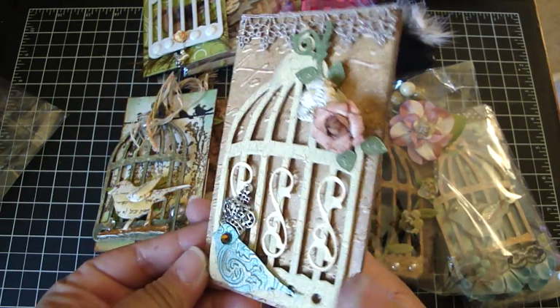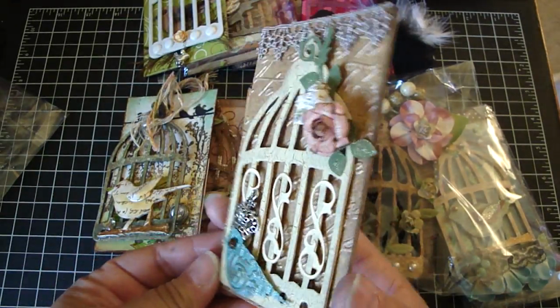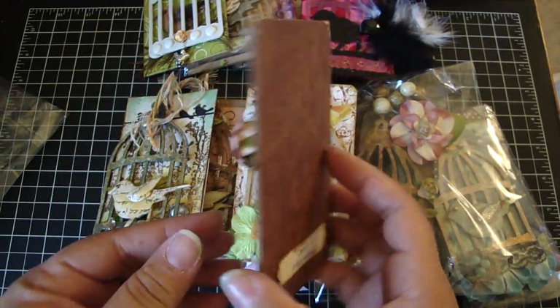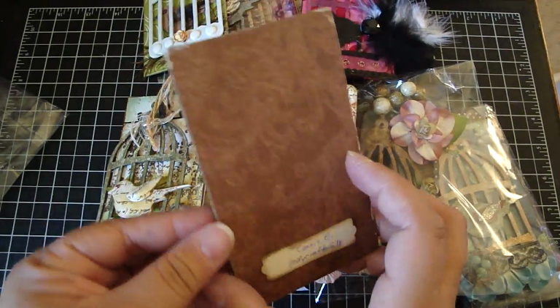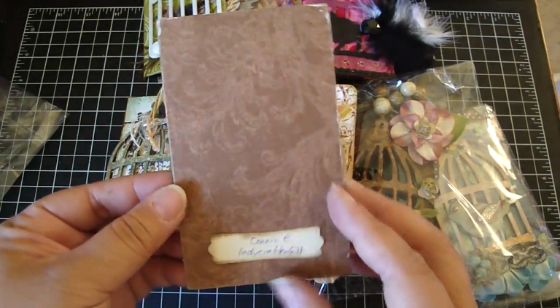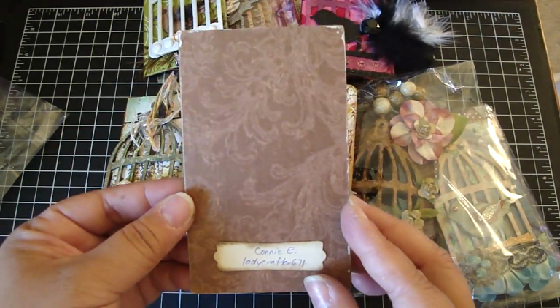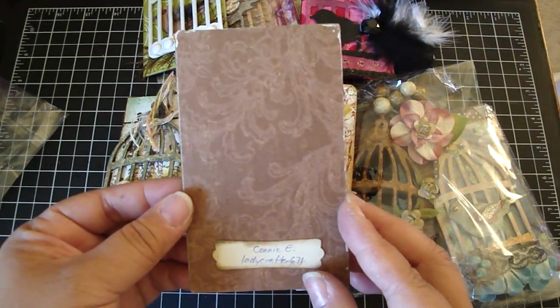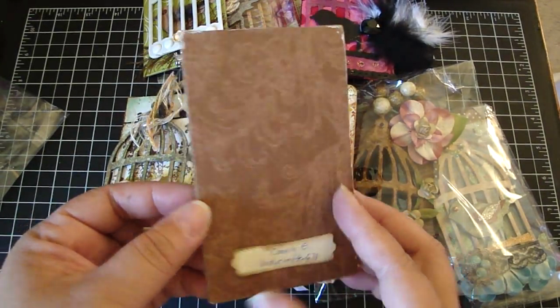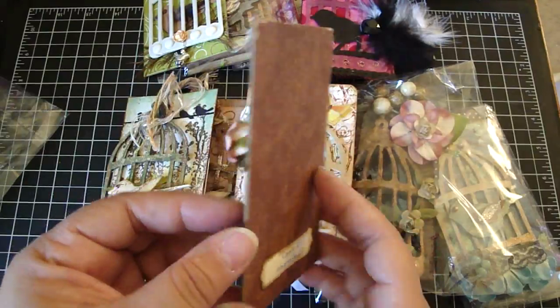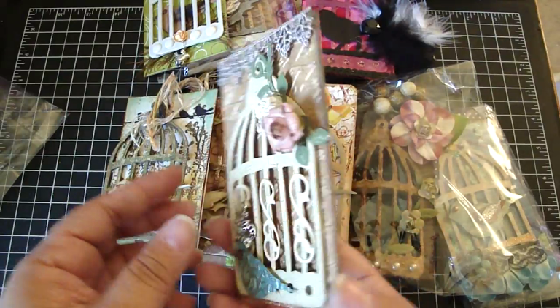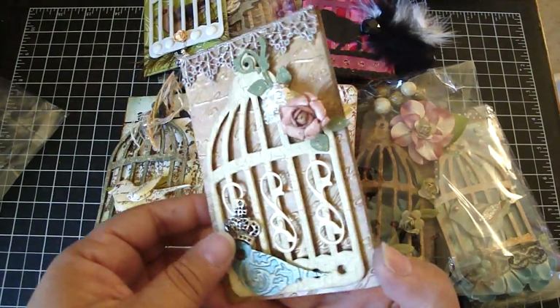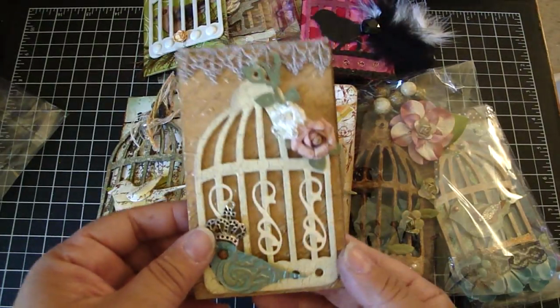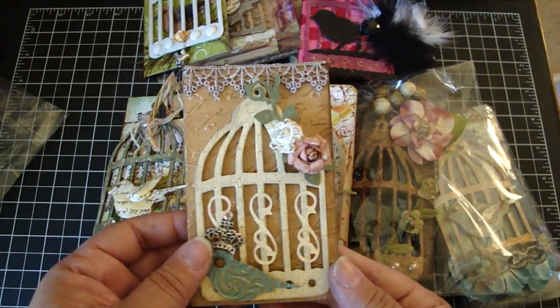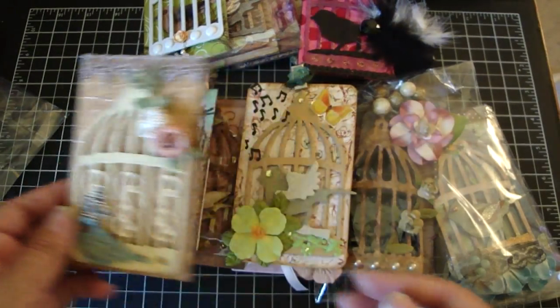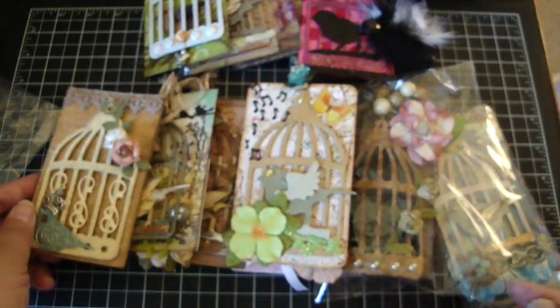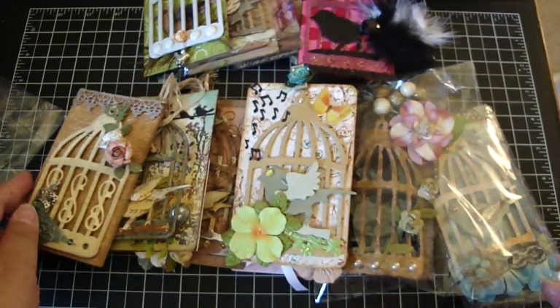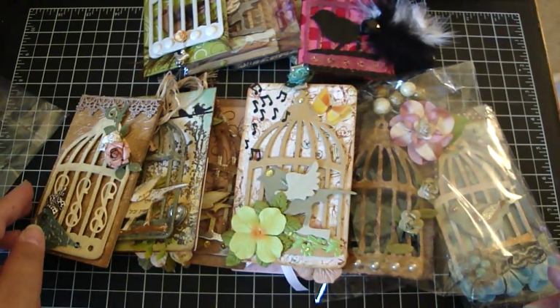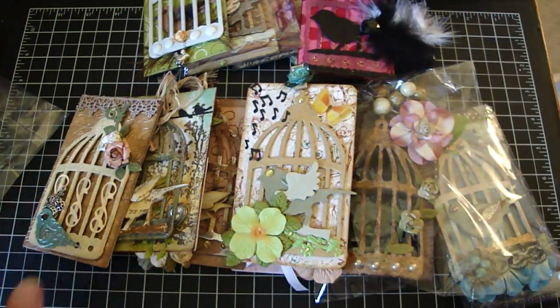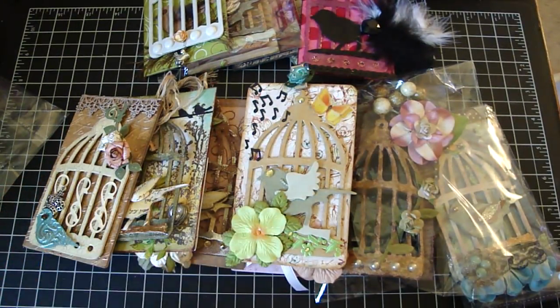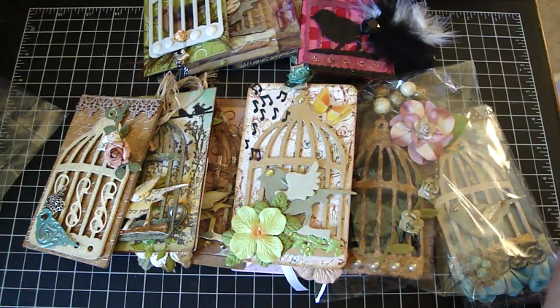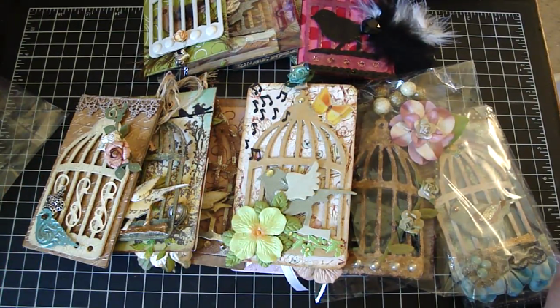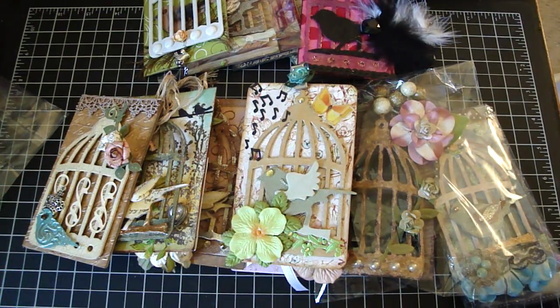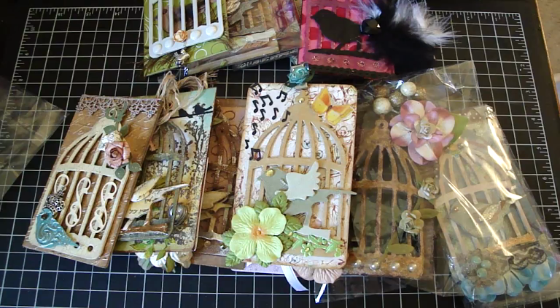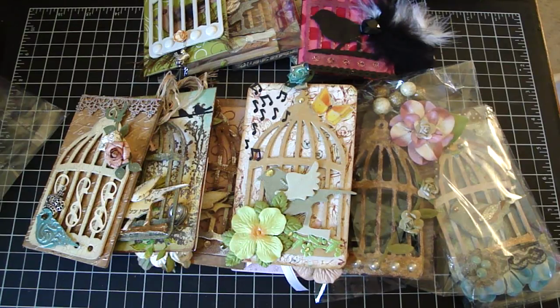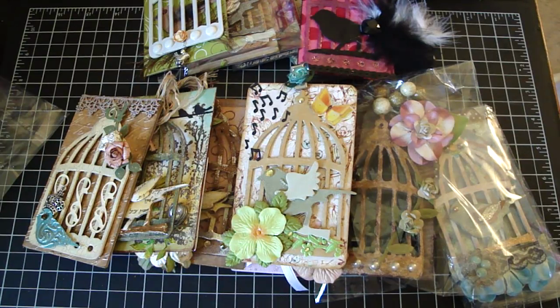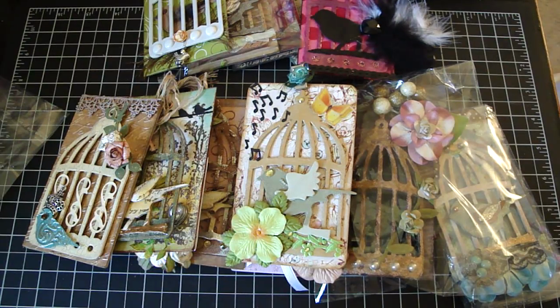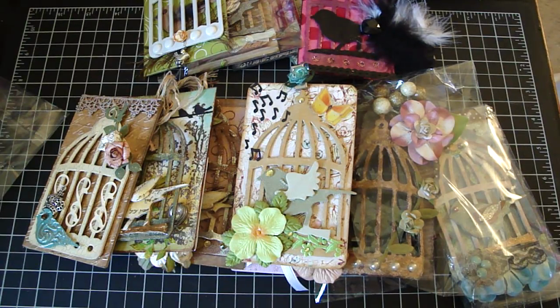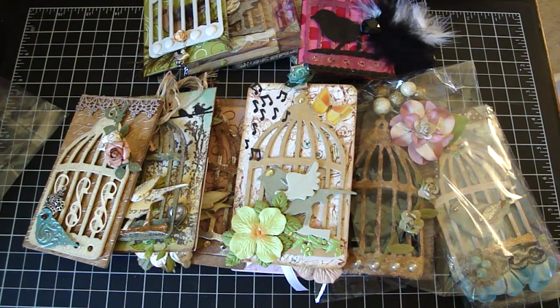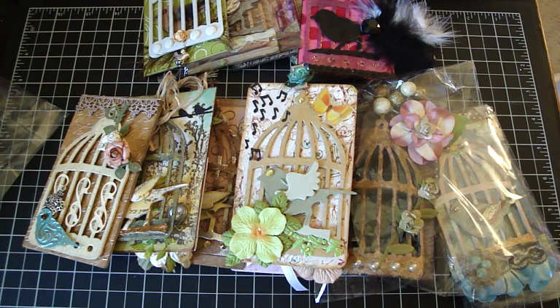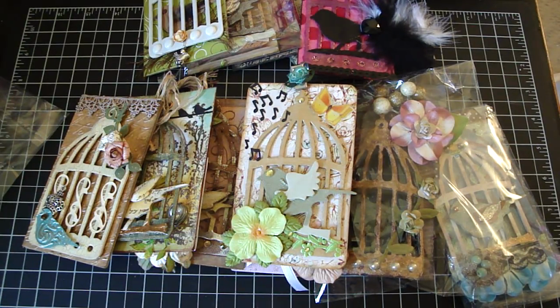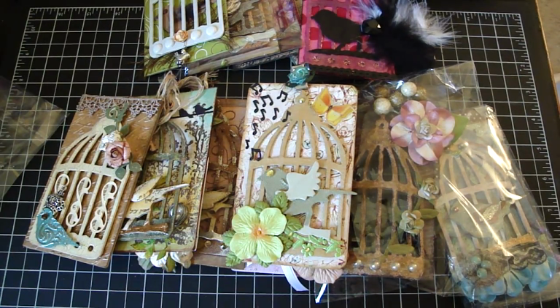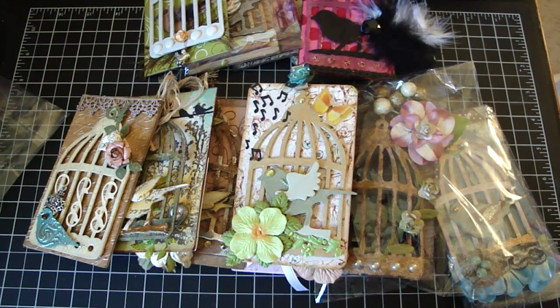So those are the tags from group 3. And again, thank you everyone so much for participating. Really excited for this month's birdcage swap. And thanks everyone for watching. Bye.